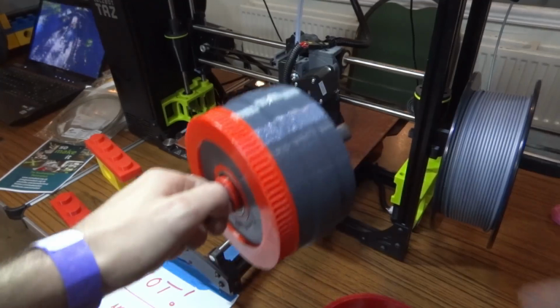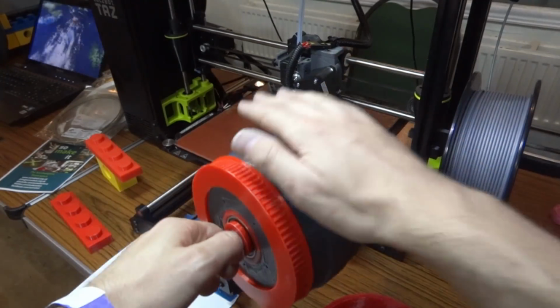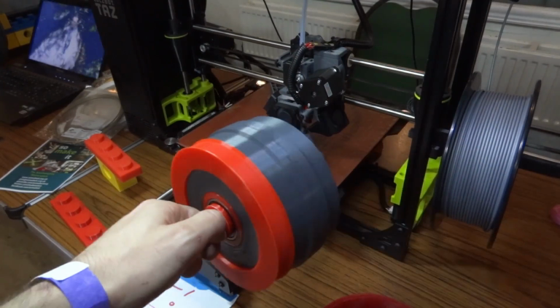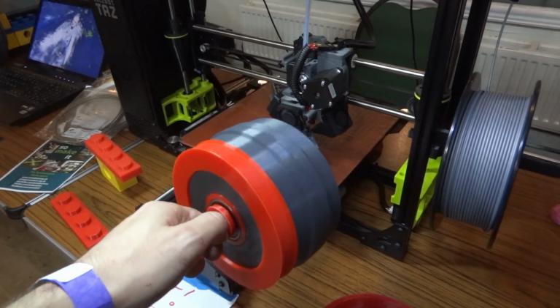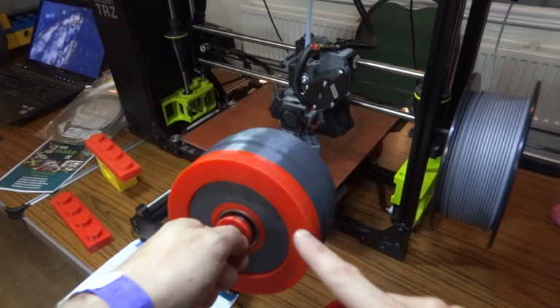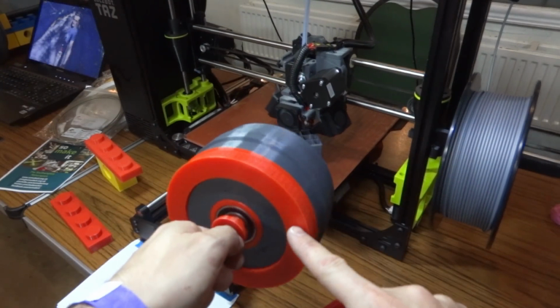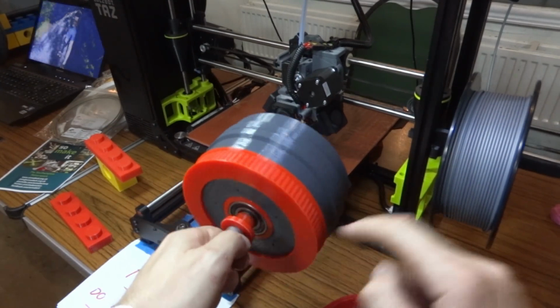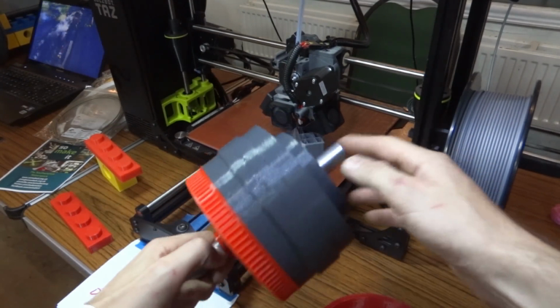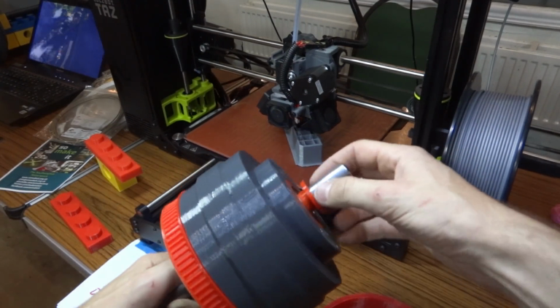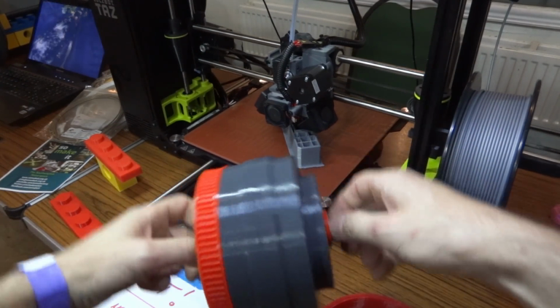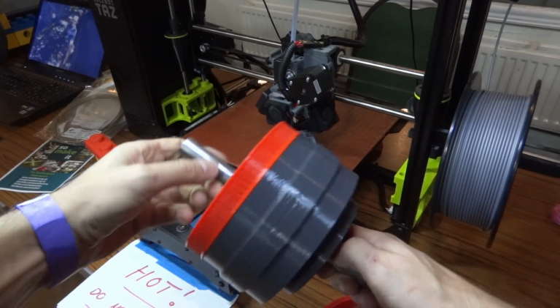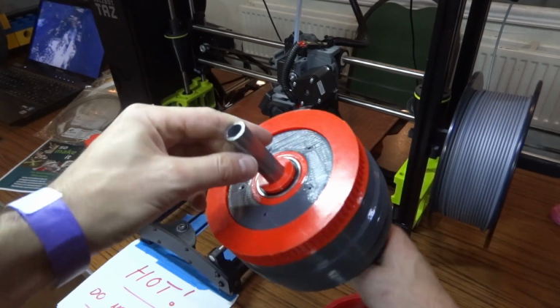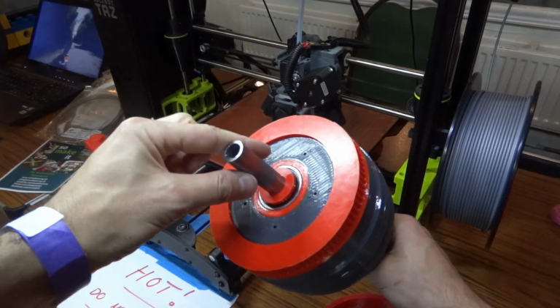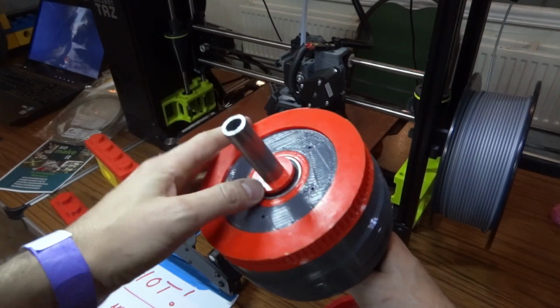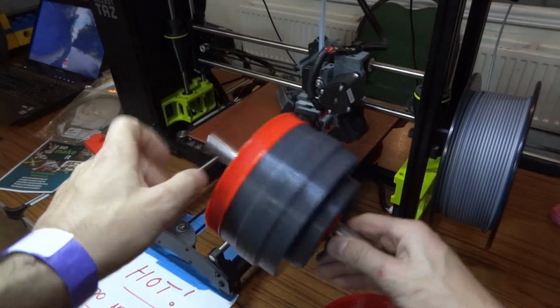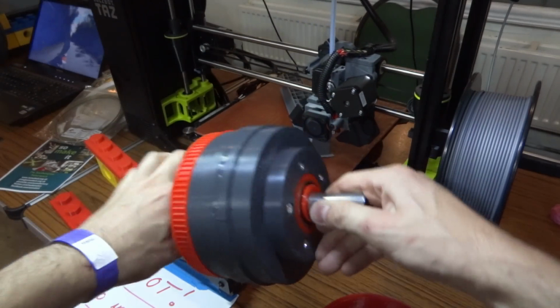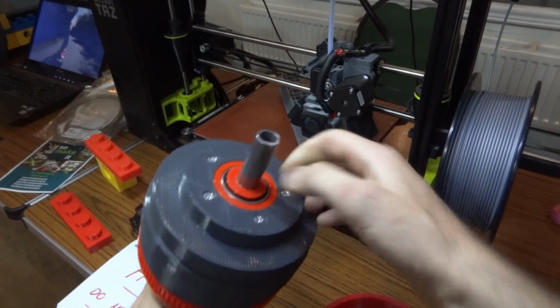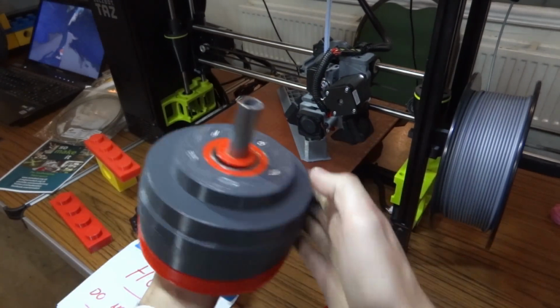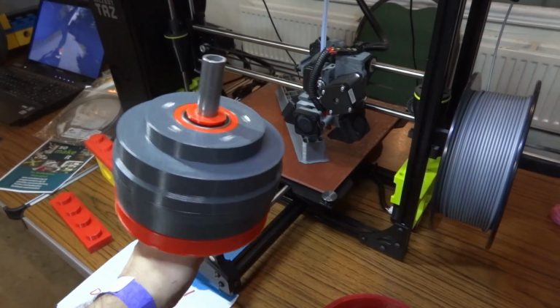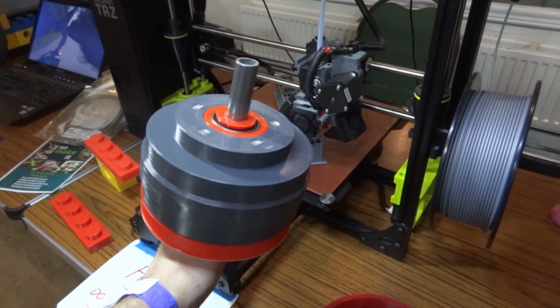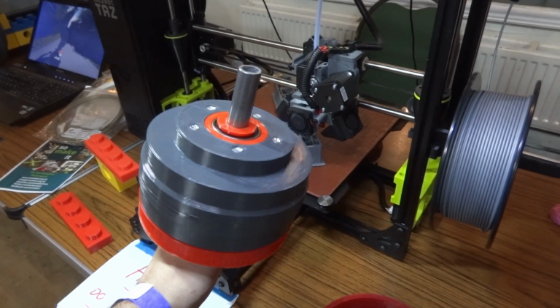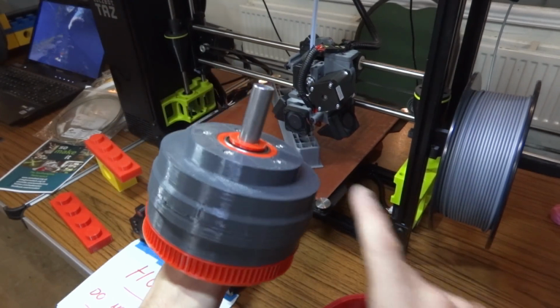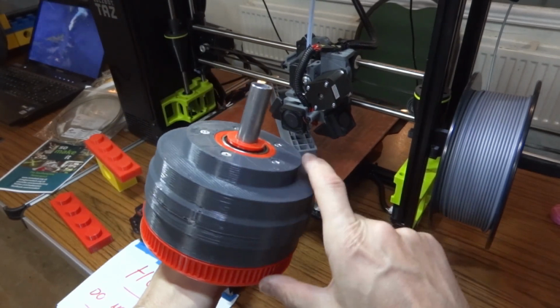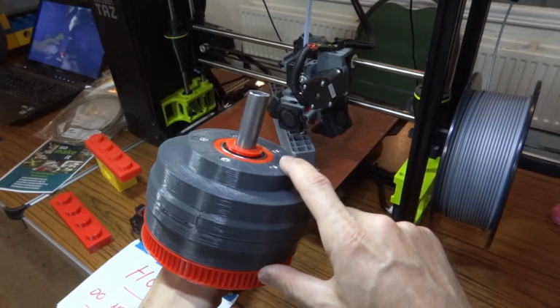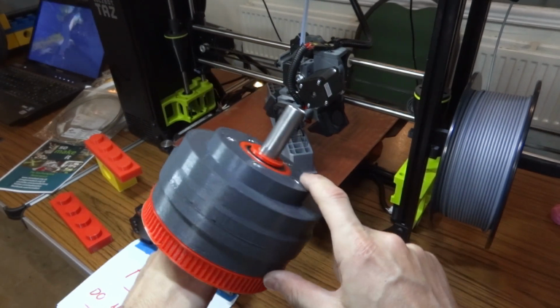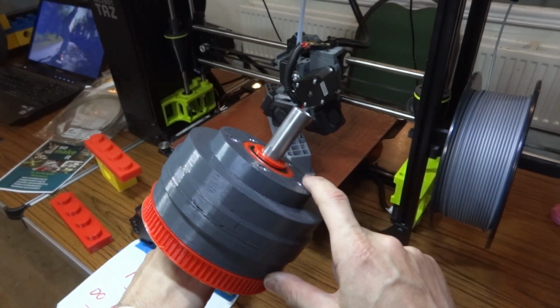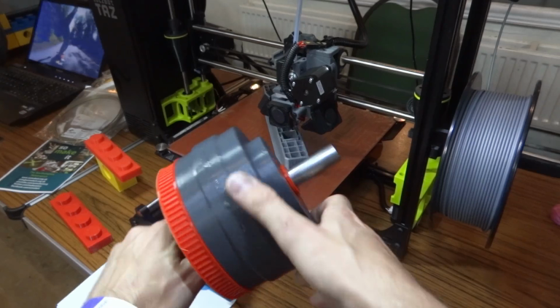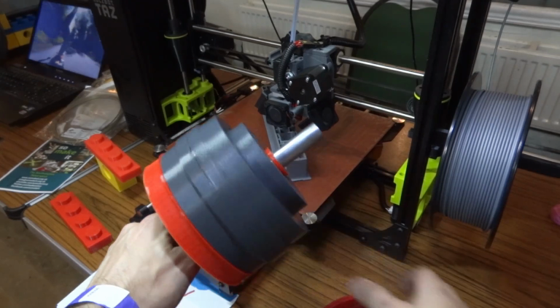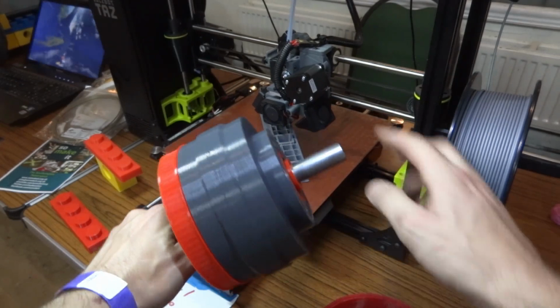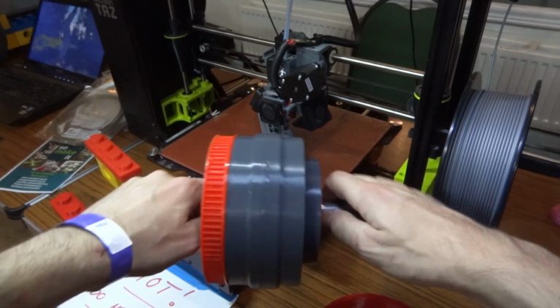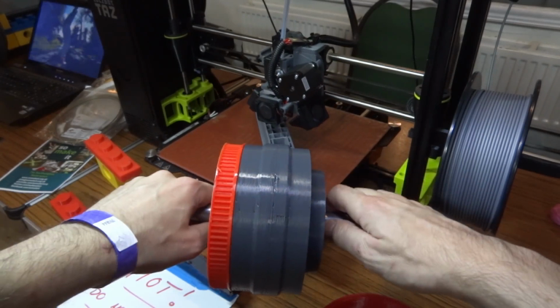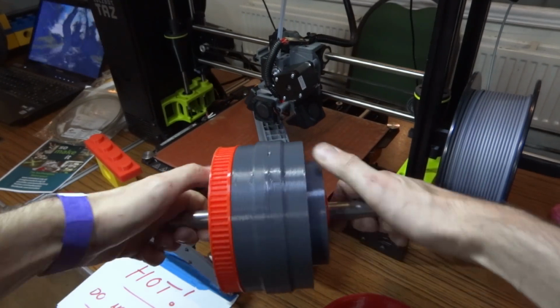So that's my back wheel — I need to glue the pulley on there, but it's mounted on bearings on both sides so it should run pretty freely. I've screwed the two halves together; we could glue those as well but I think it'll be okay.